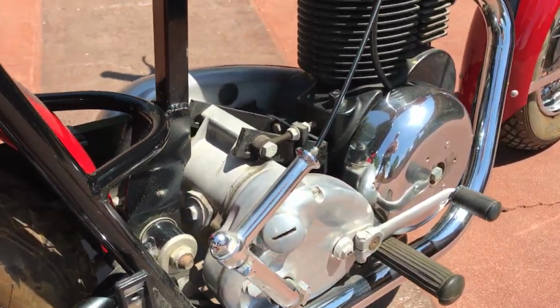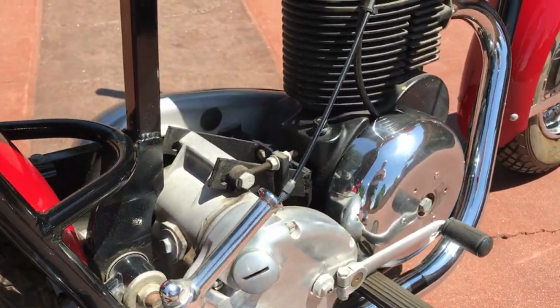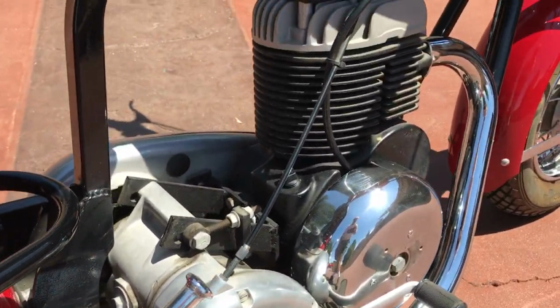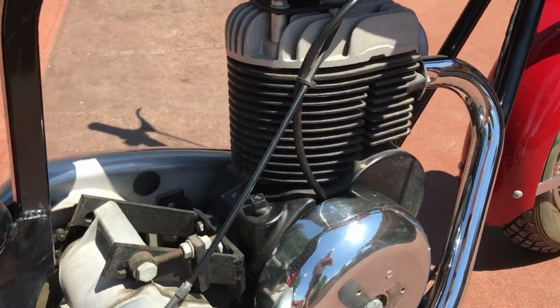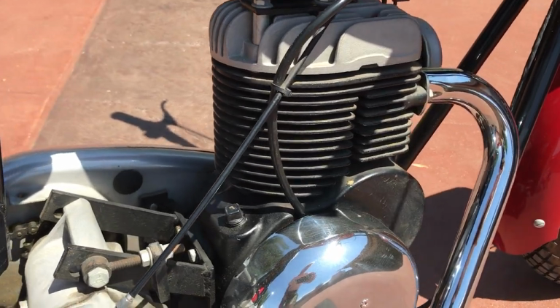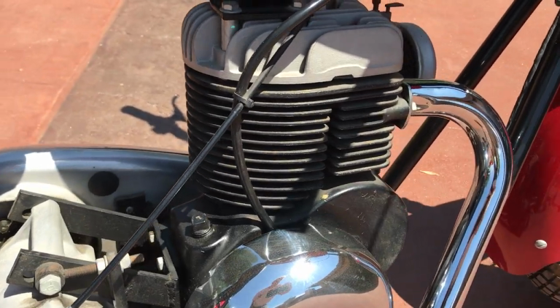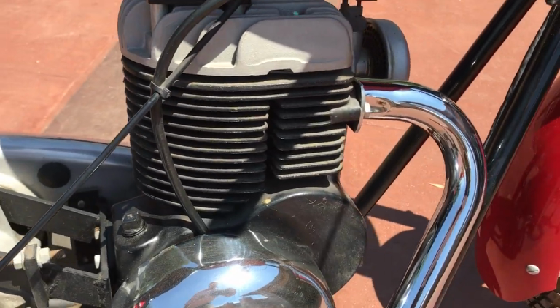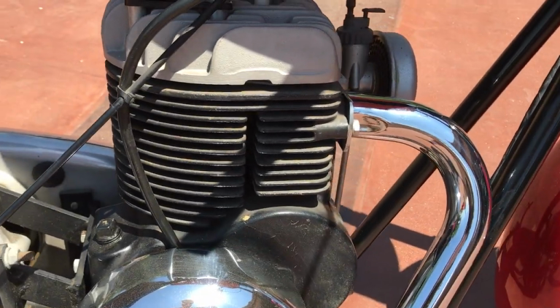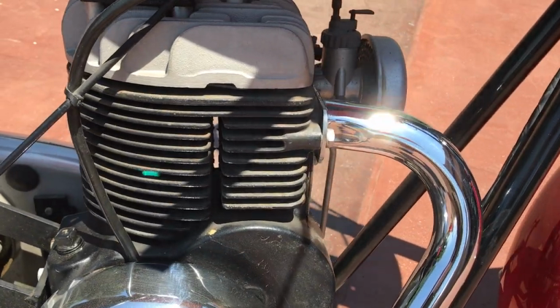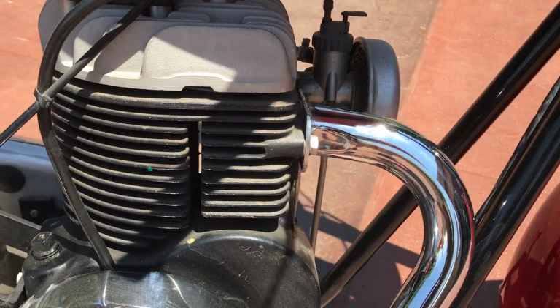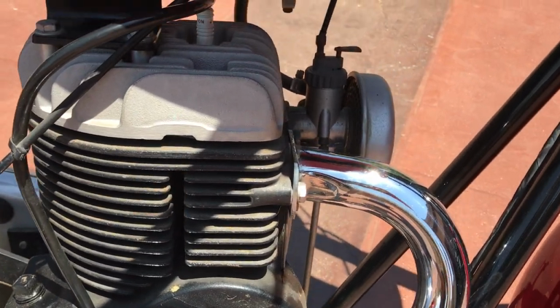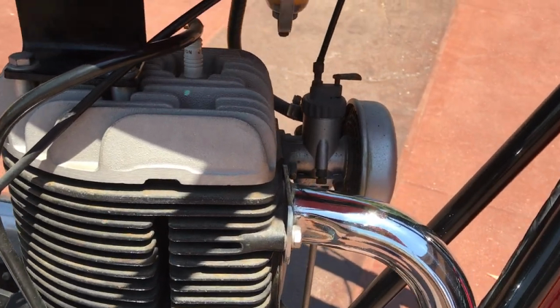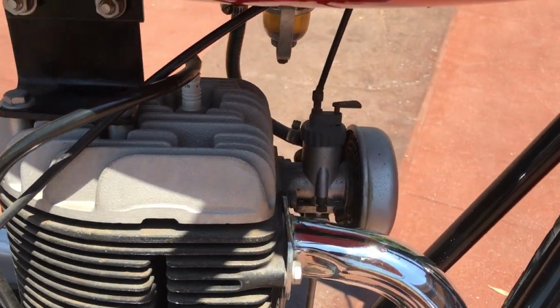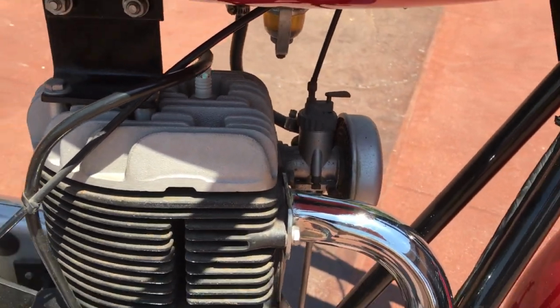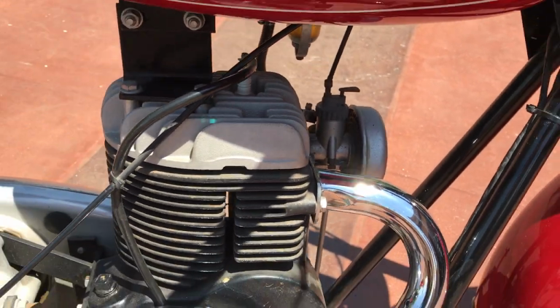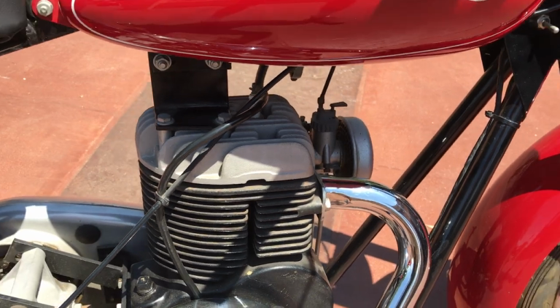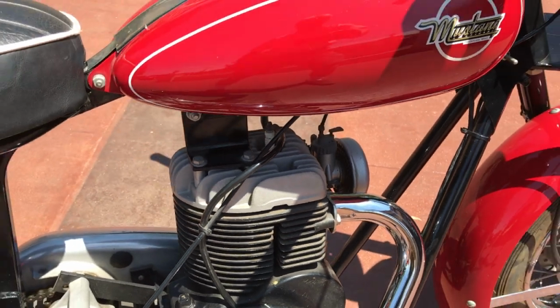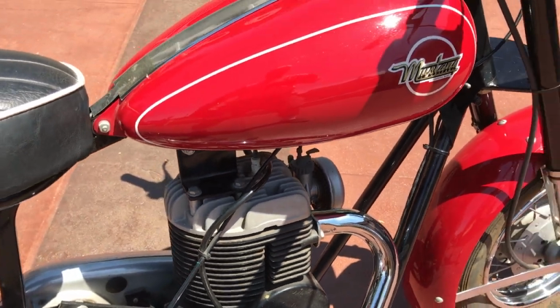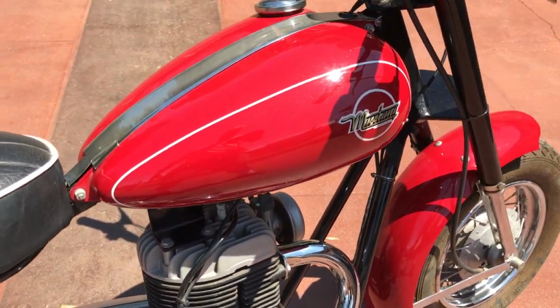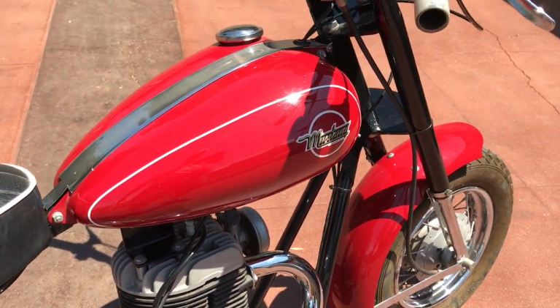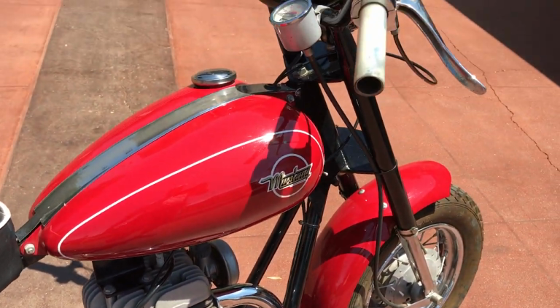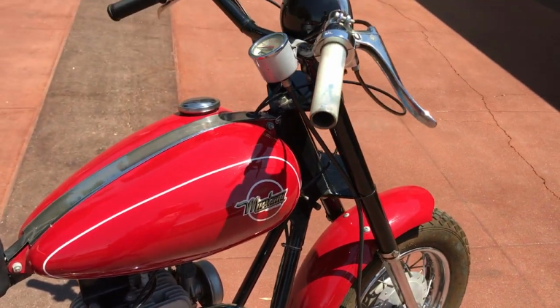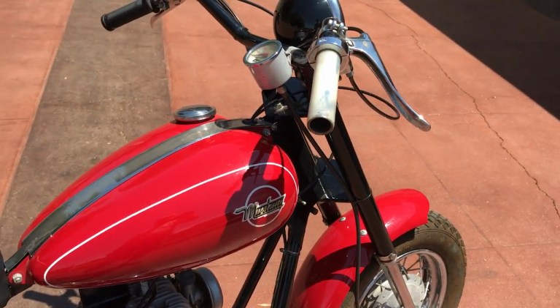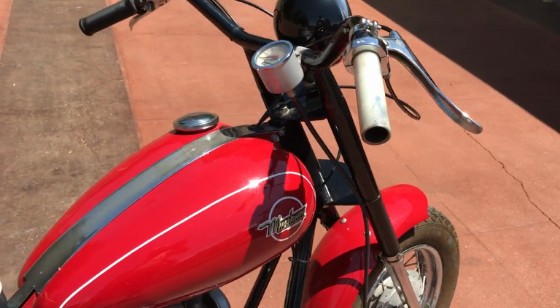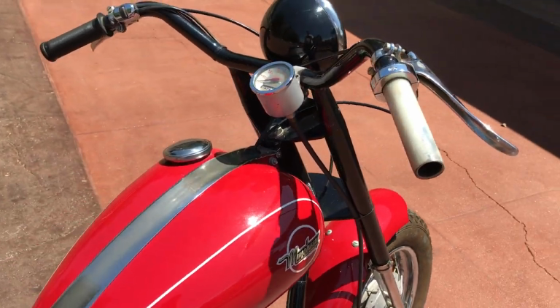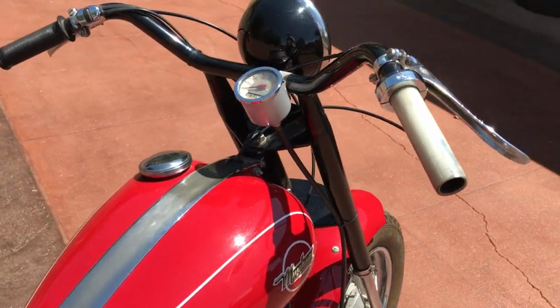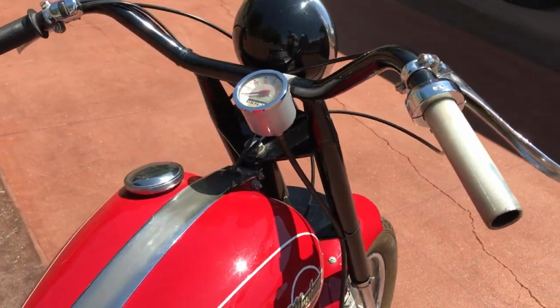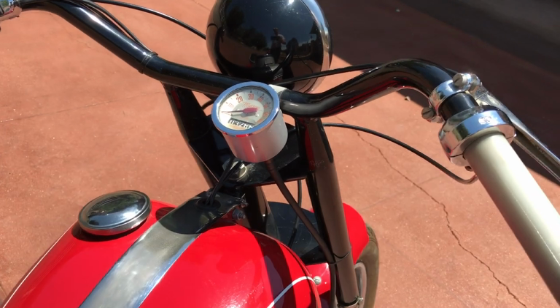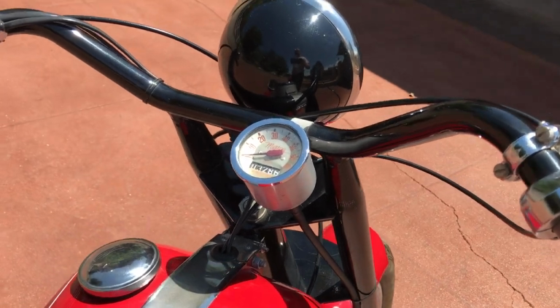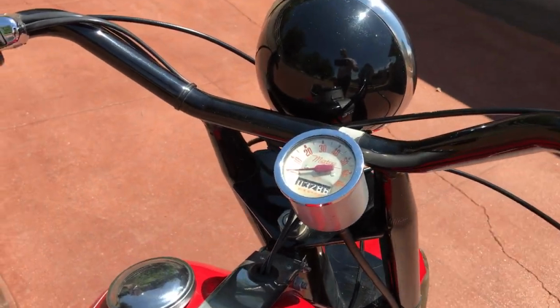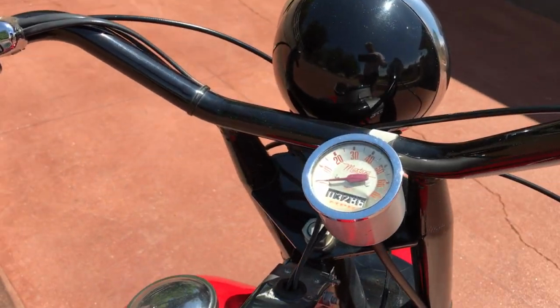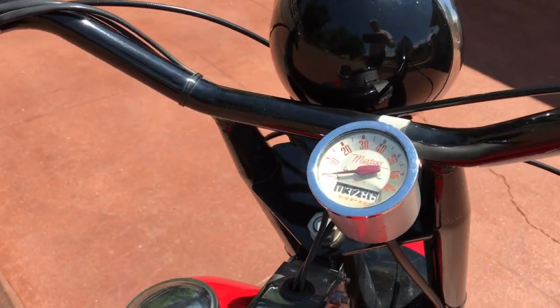This motorcycle along with many others can be viewed on our website at www.batorinternational.com, or you can call me direct at 805-798-1802 and I'll be happy to speak to you about it.